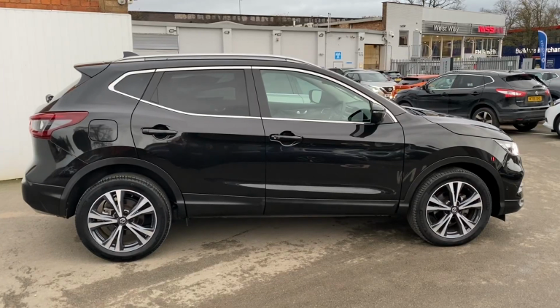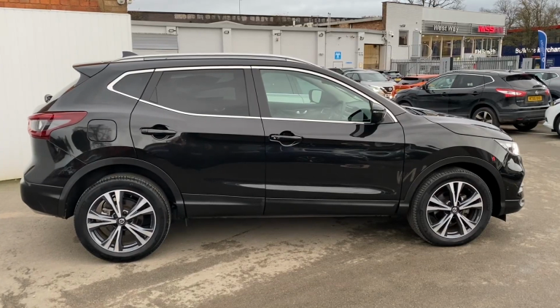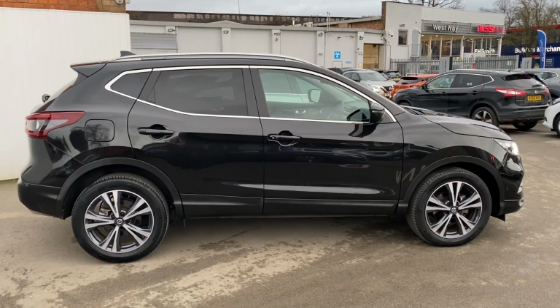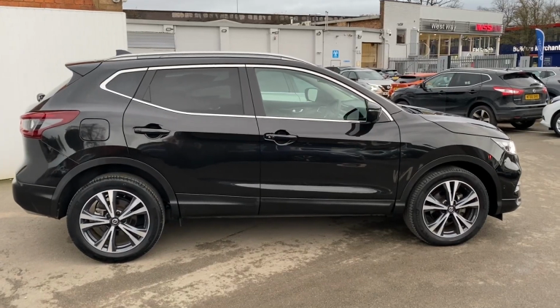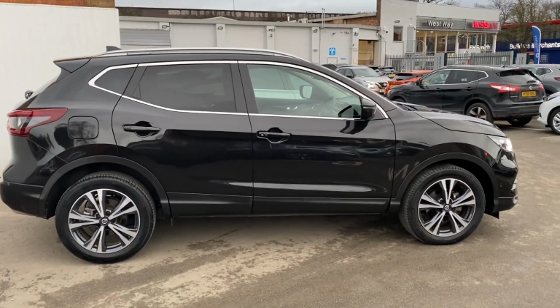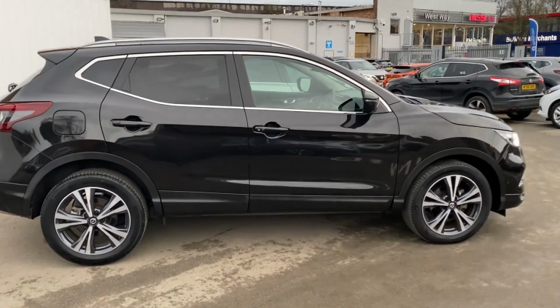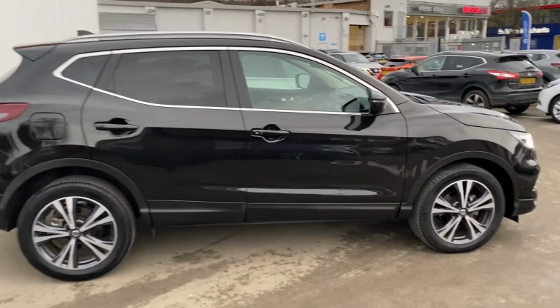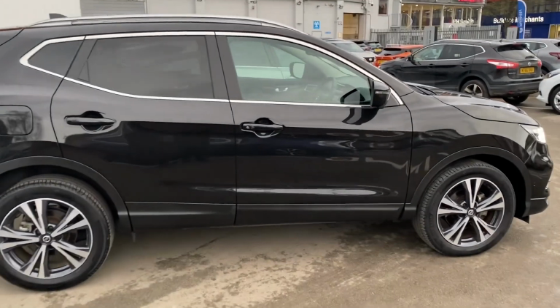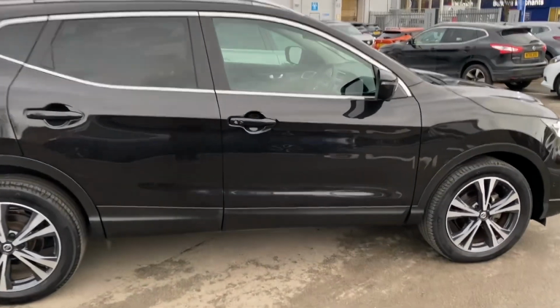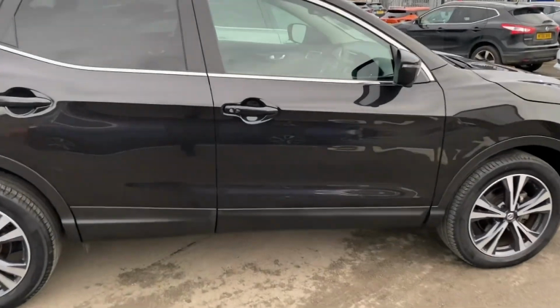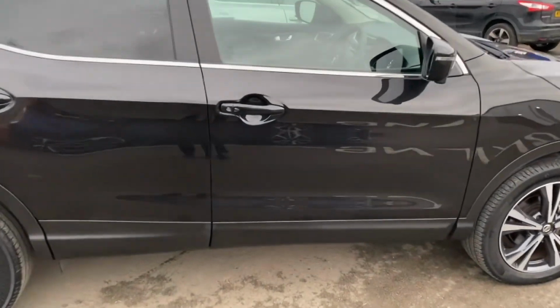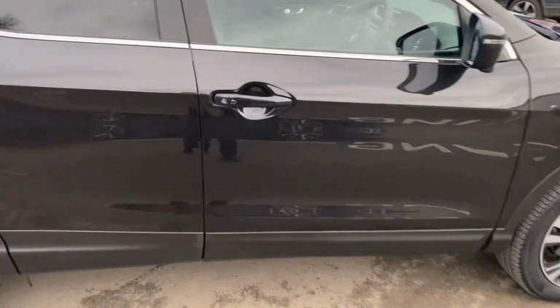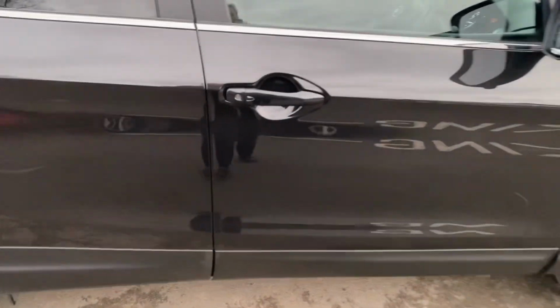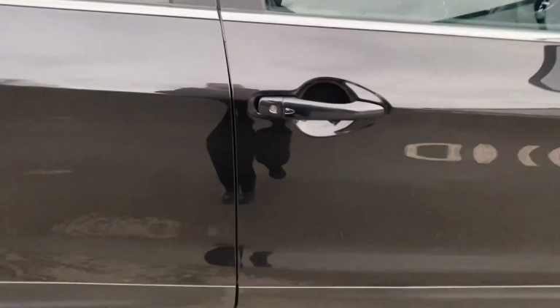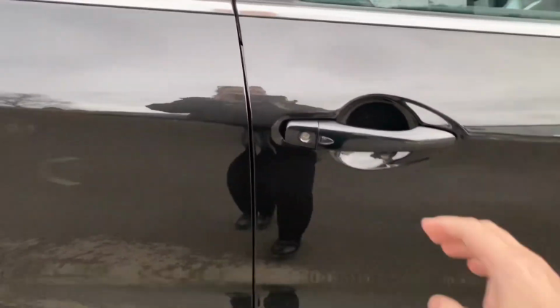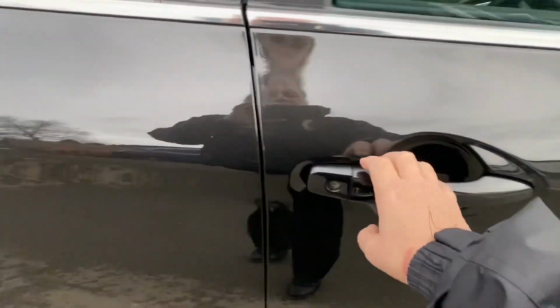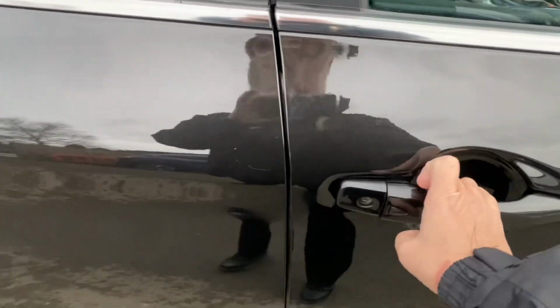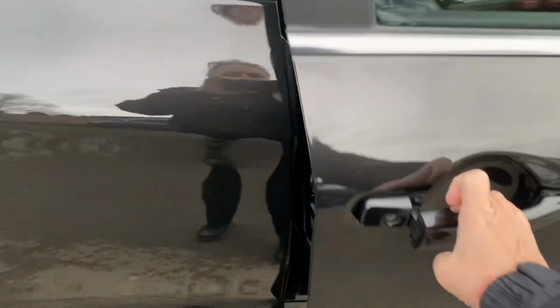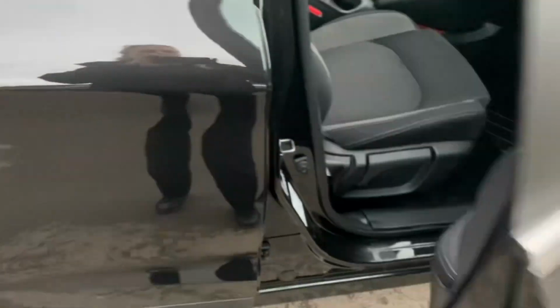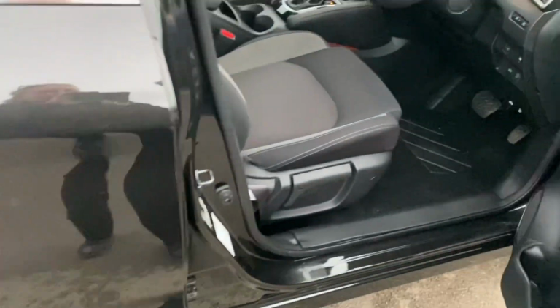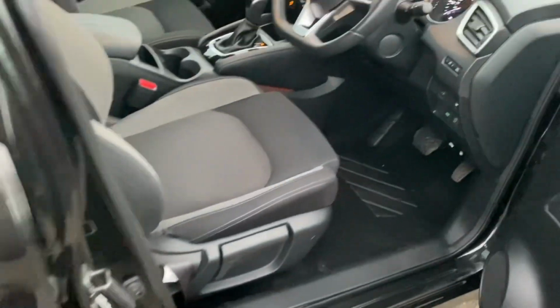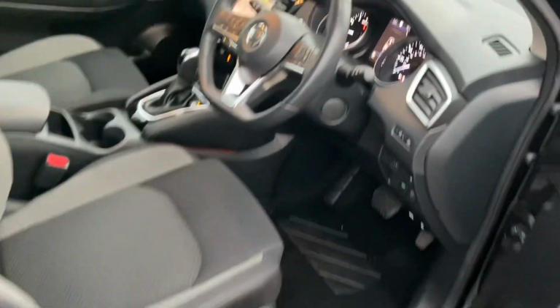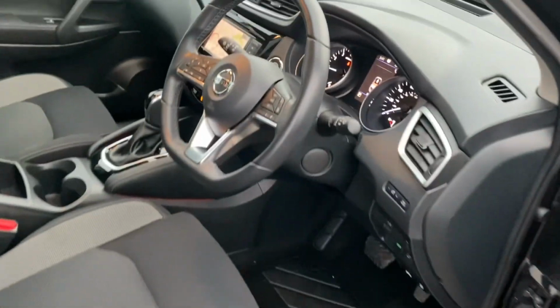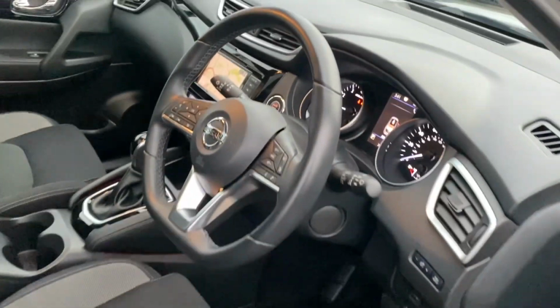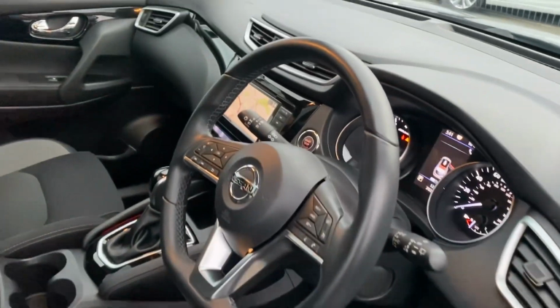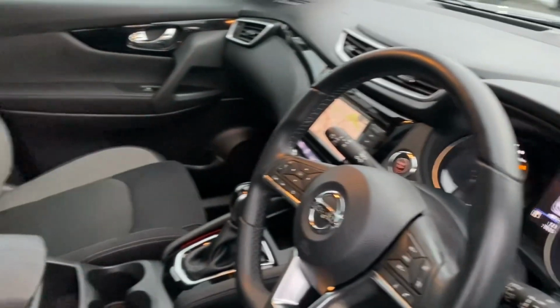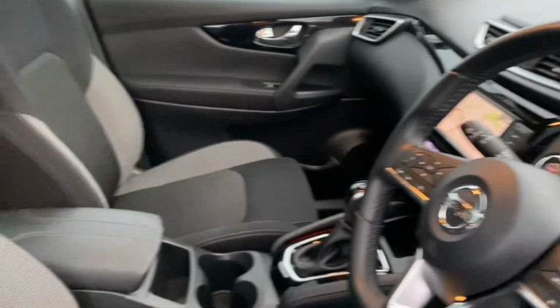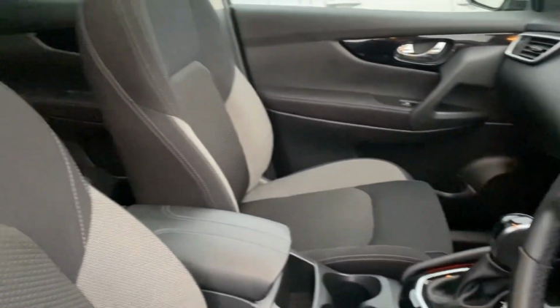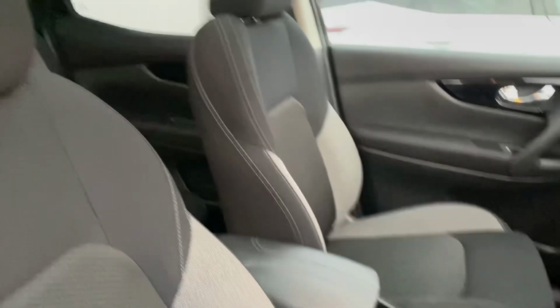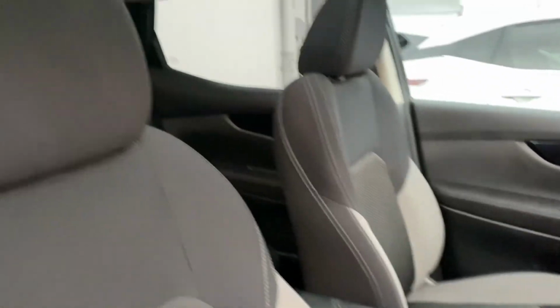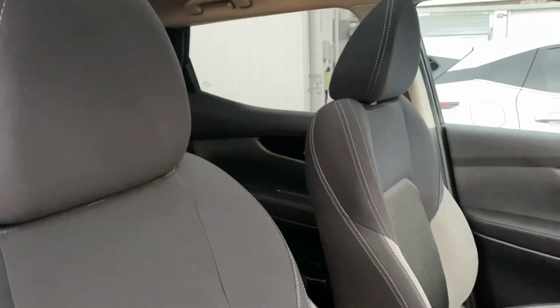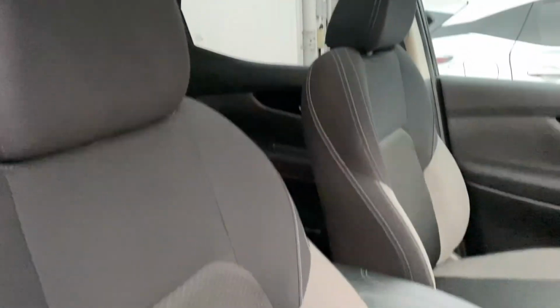Thank you for your interest in this Nissan Intelligent Choice Manufacturer Approved Used Vehicle. Nissan Approved Used Vehicles come with a host of additional benefits for your complete peace of mind.